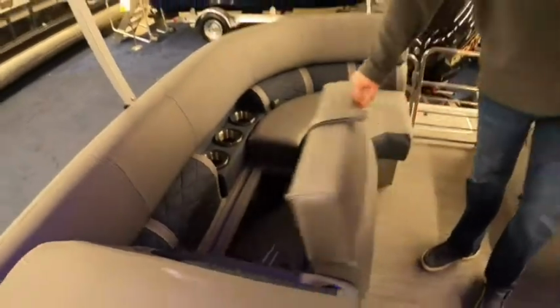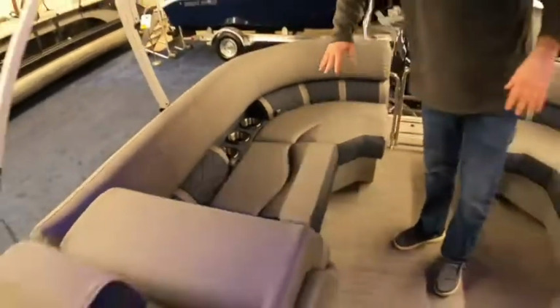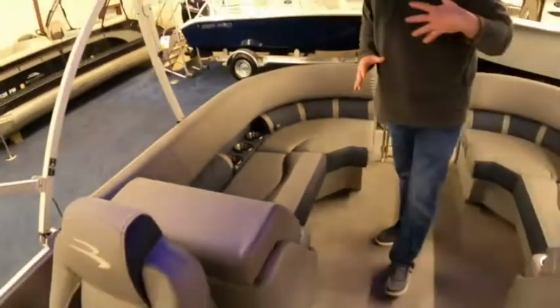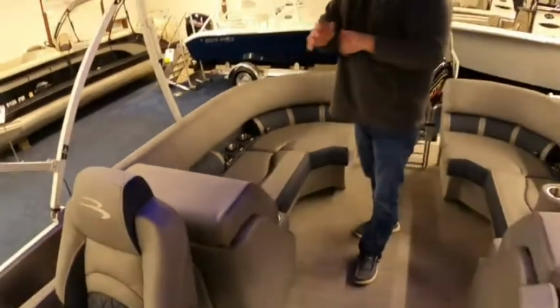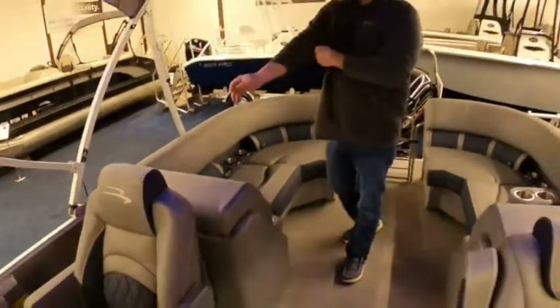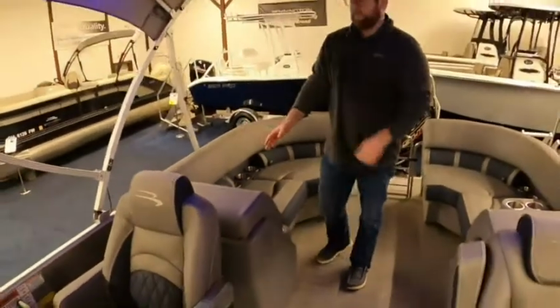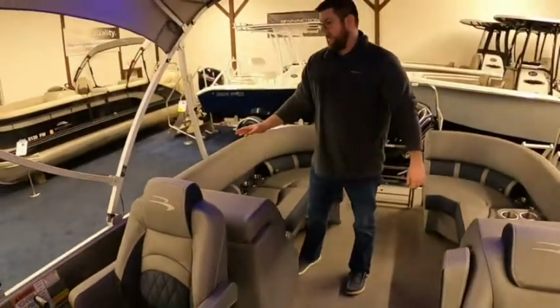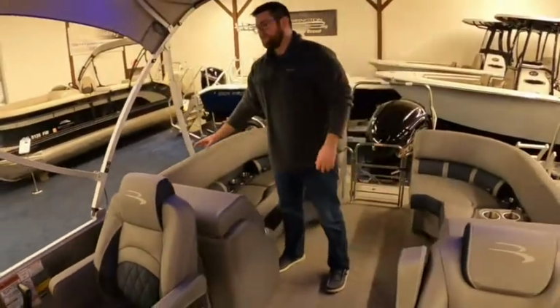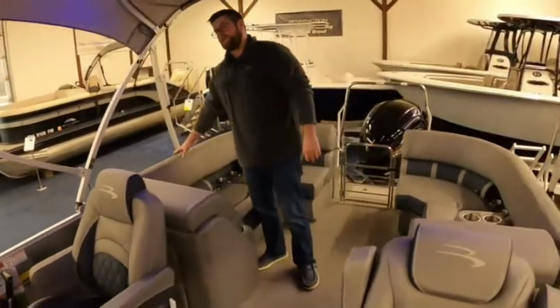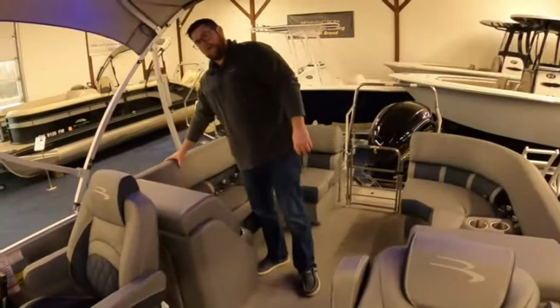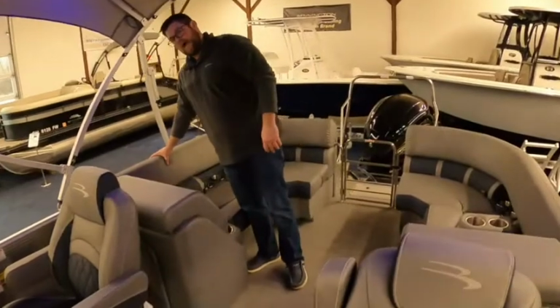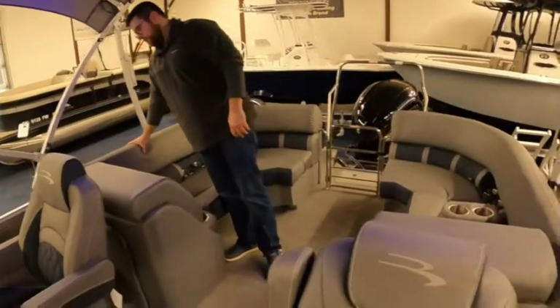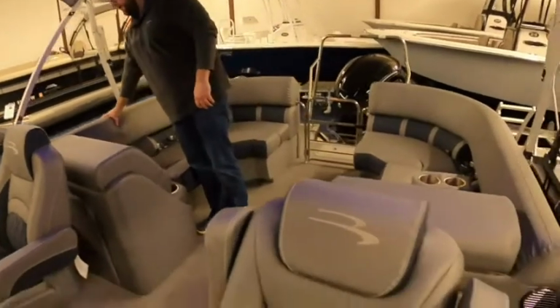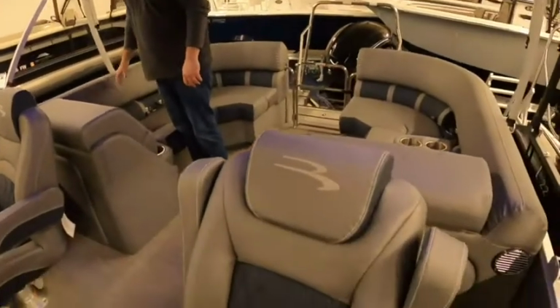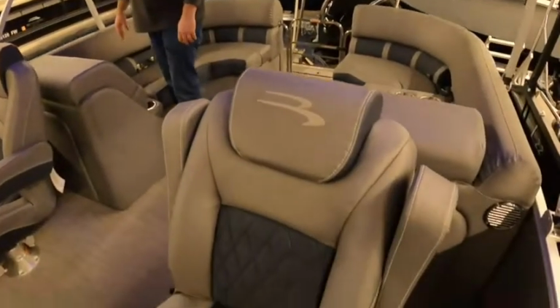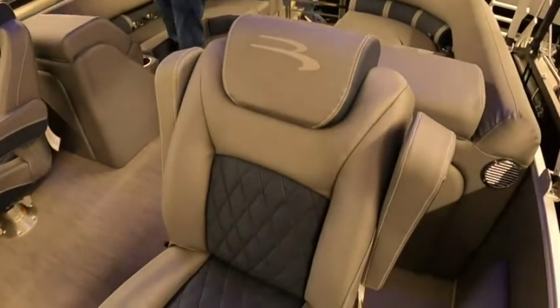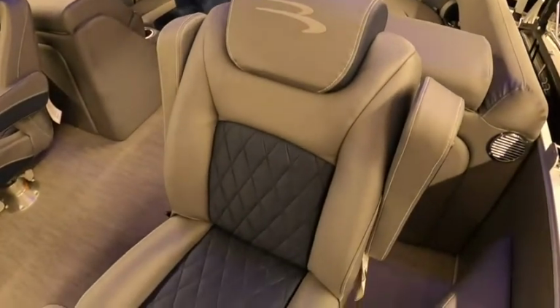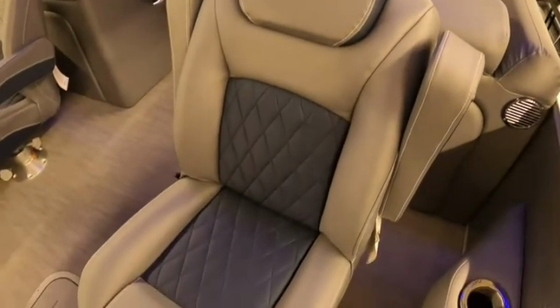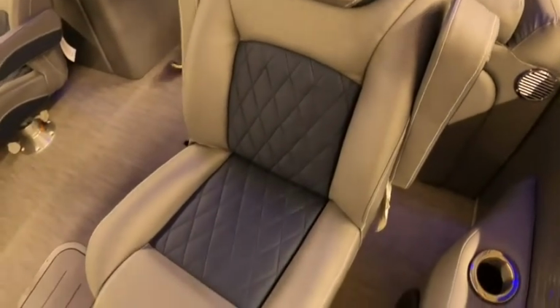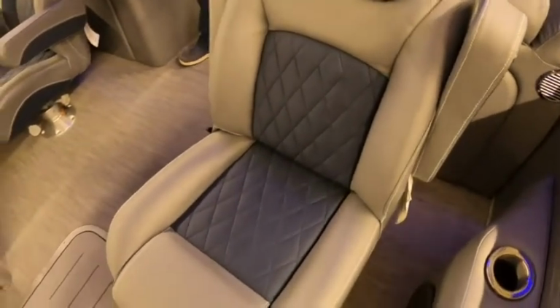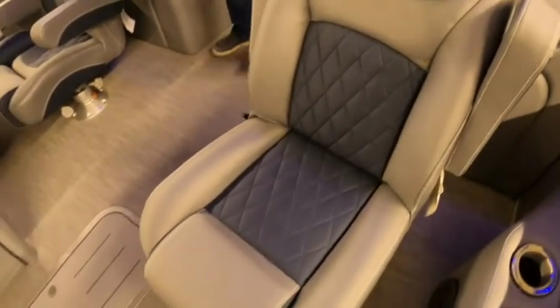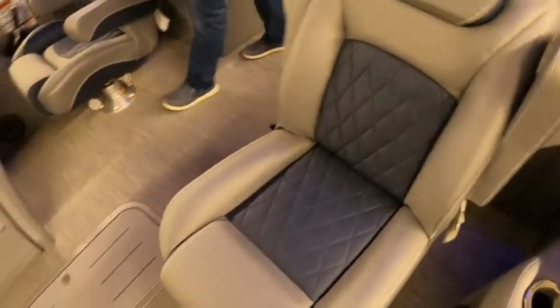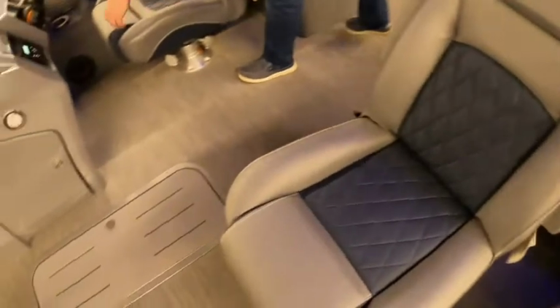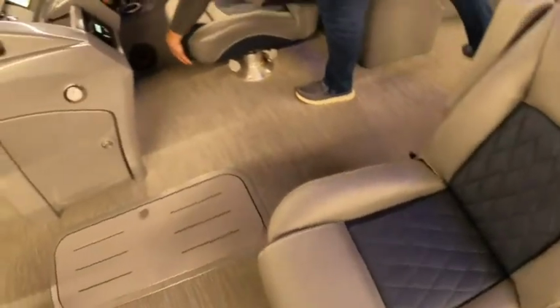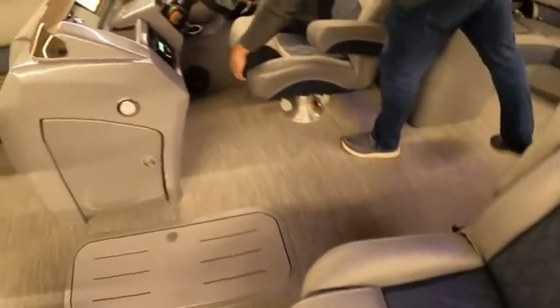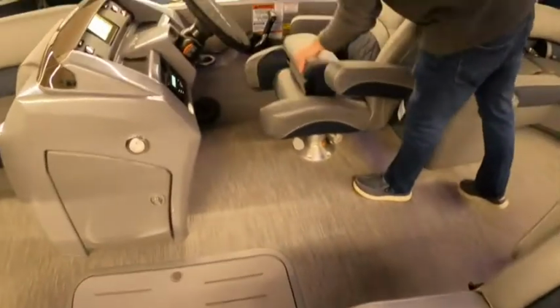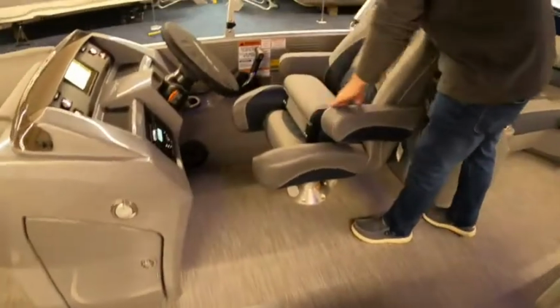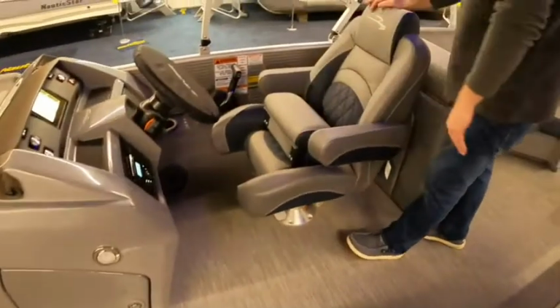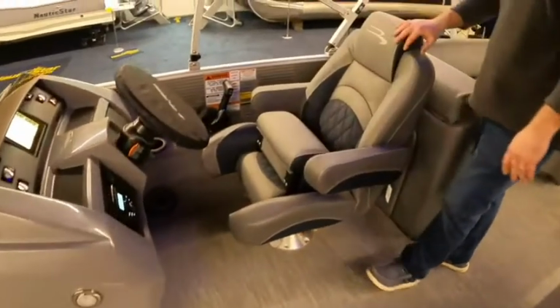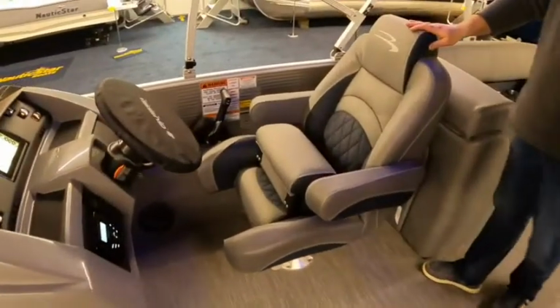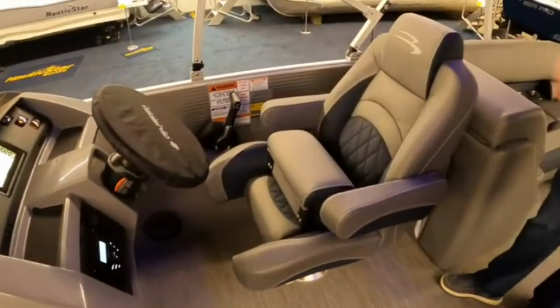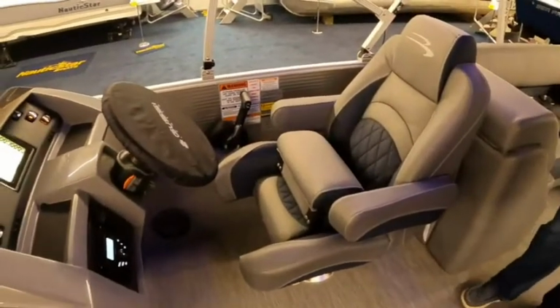This is an upgraded upholstery — this is the L Series with the pillow top upholstery. They call it the 20% cutout. We also opted to do the flip-up bolster on this boat so that it's easier to stand and dock the boat.